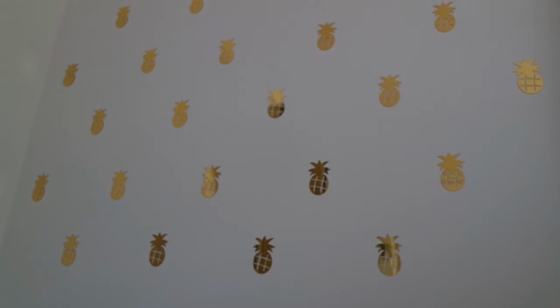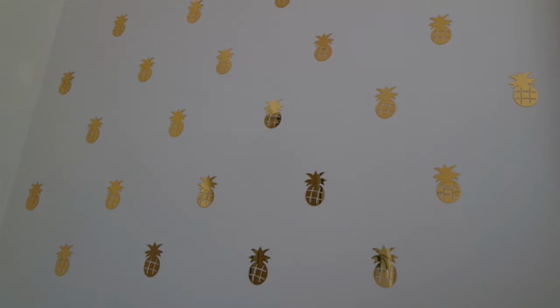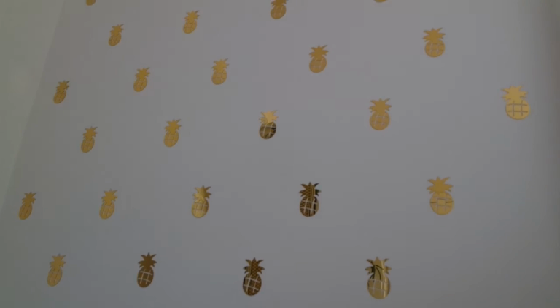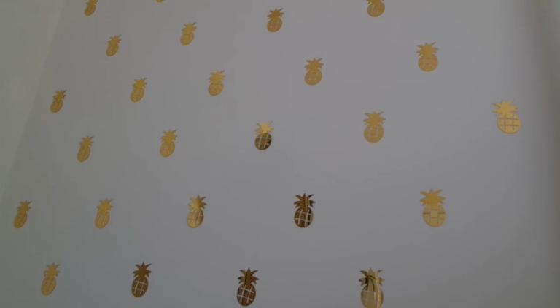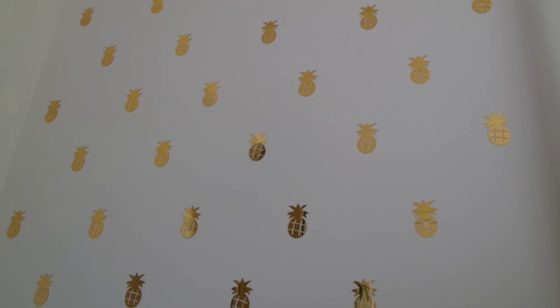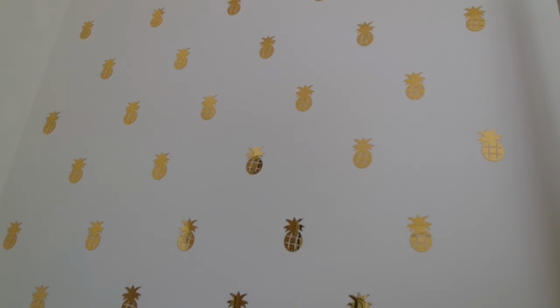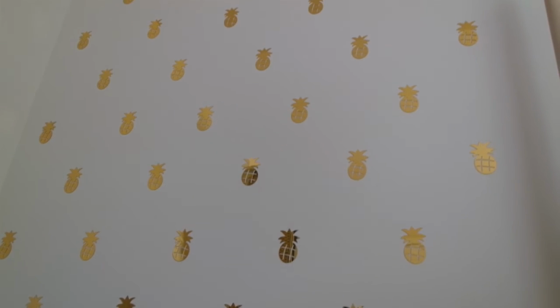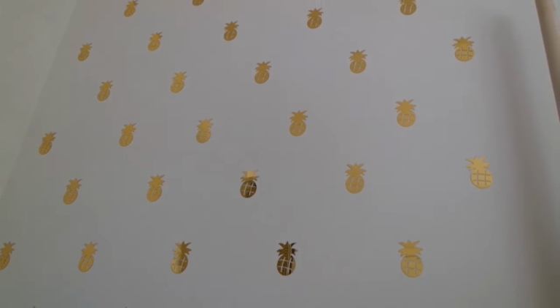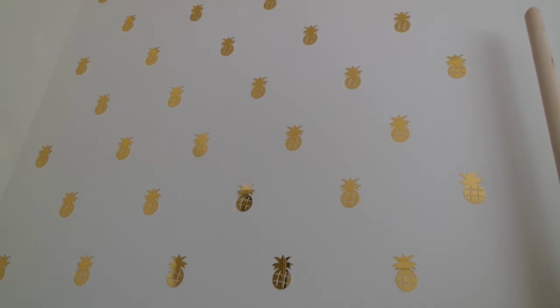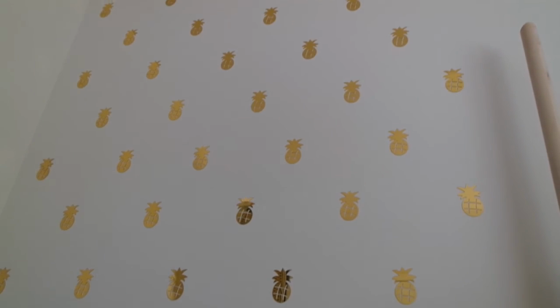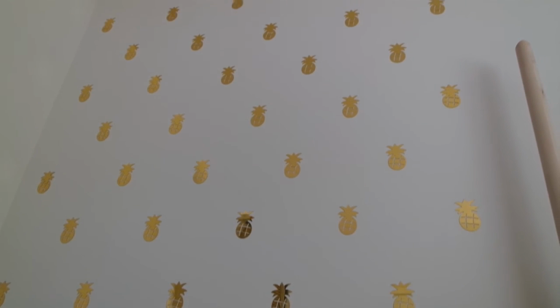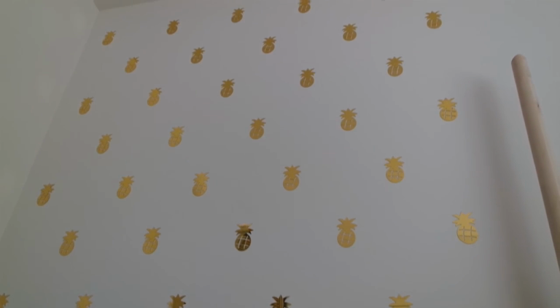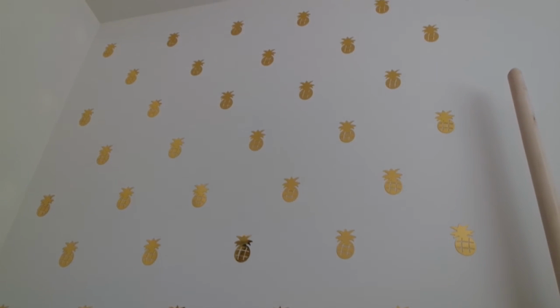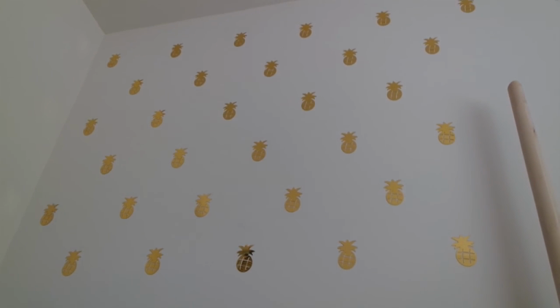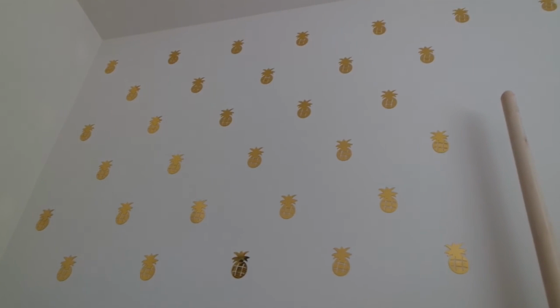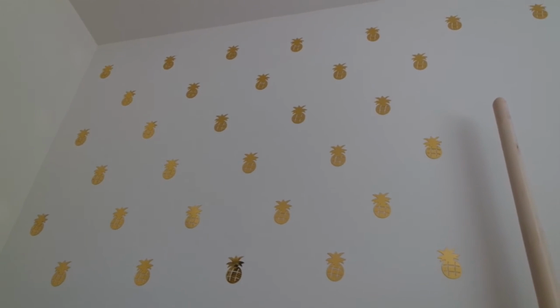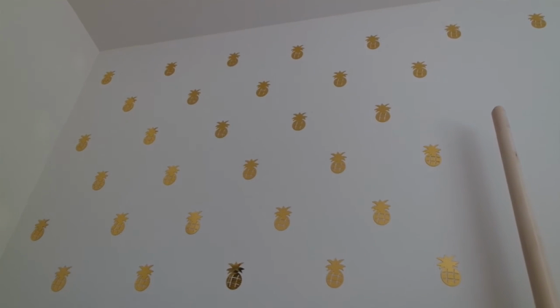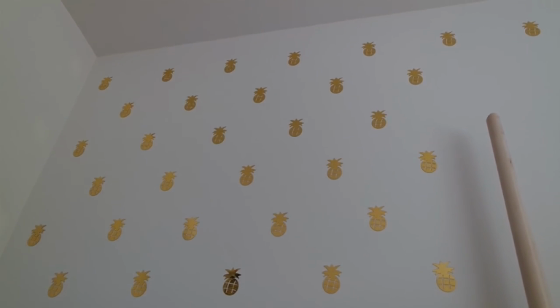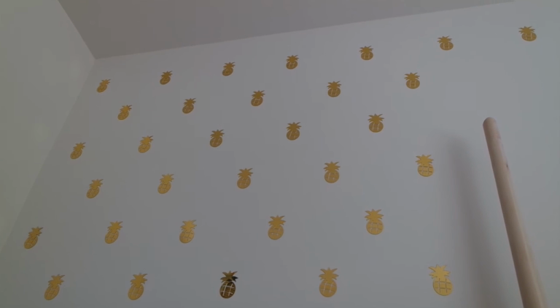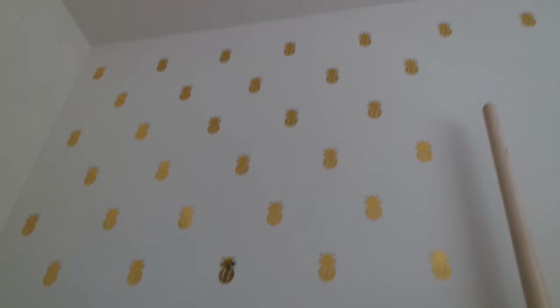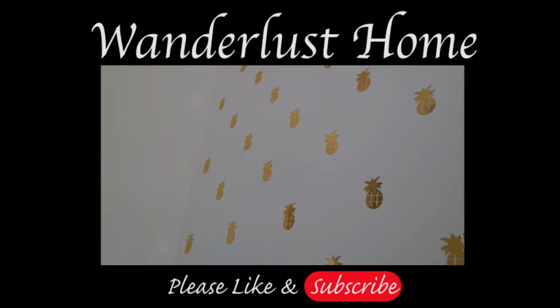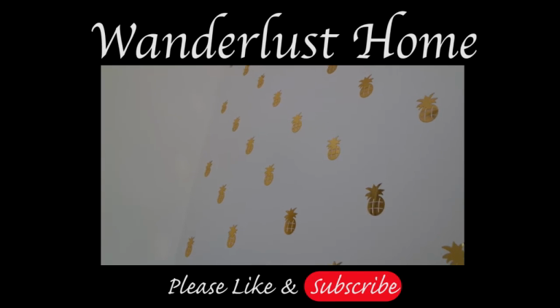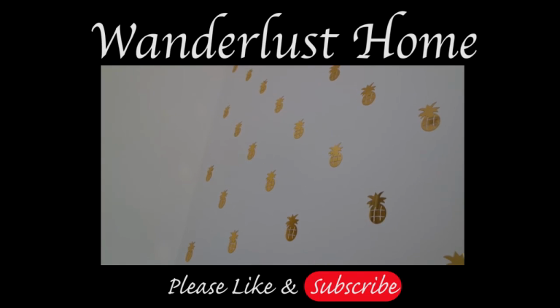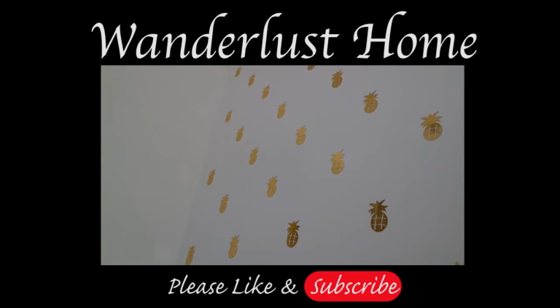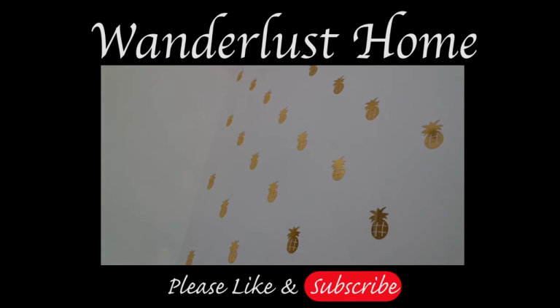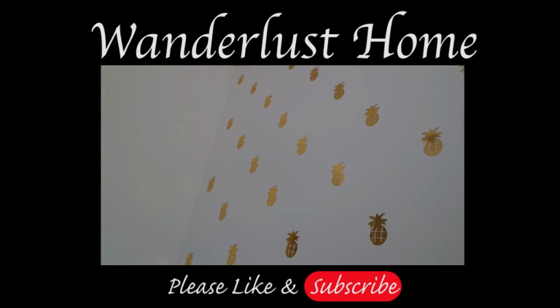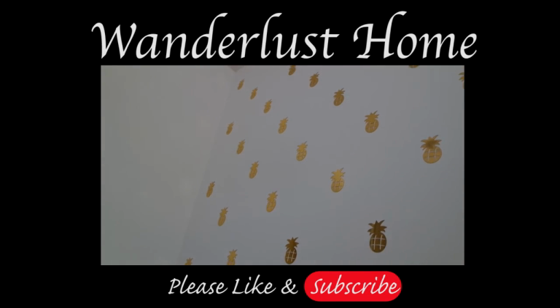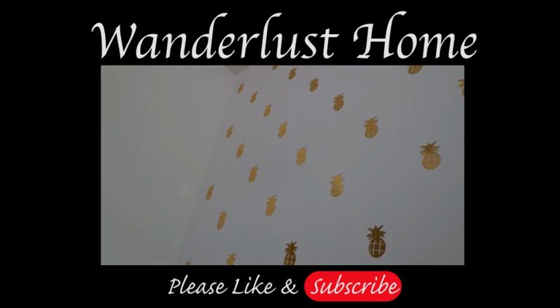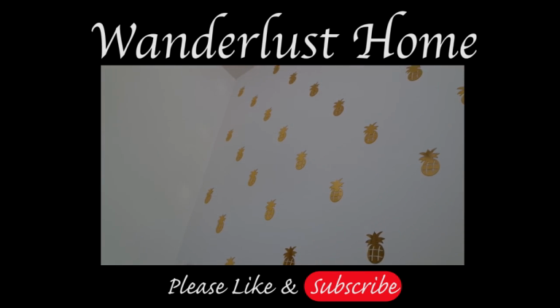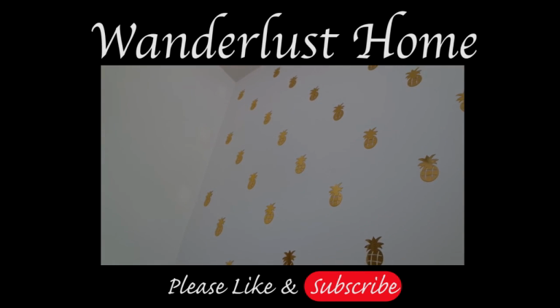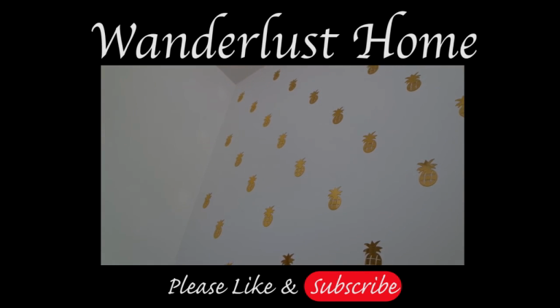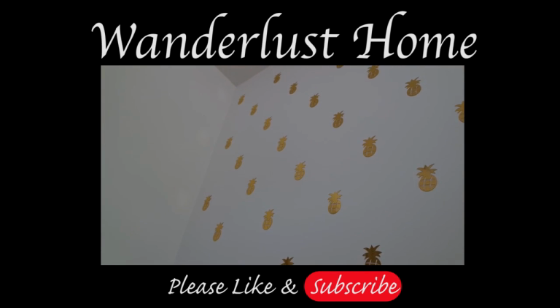Now that you've seen me do it, why don't you go out there and give it a try as well. Hope you like this video — please subscribe and hit that like button.